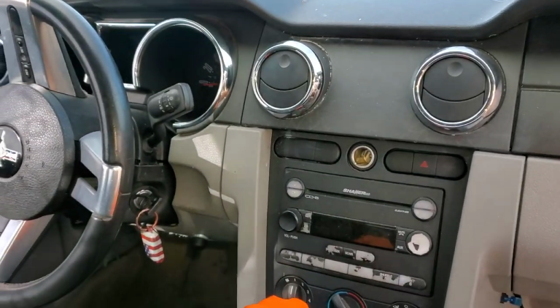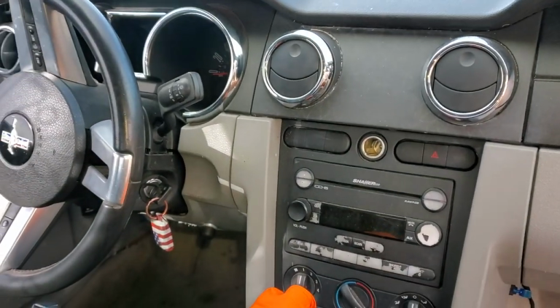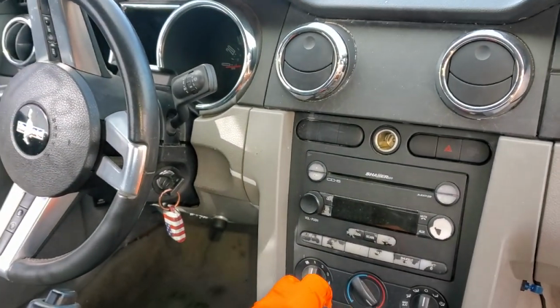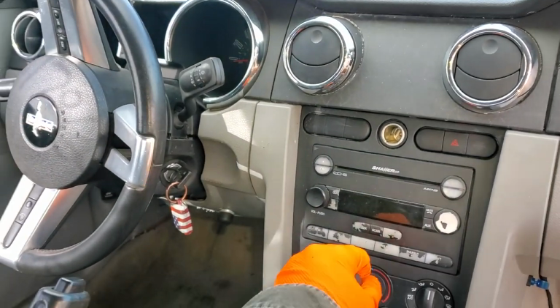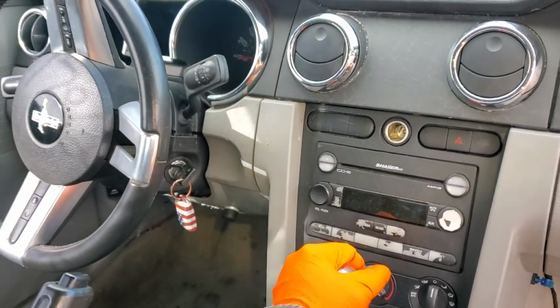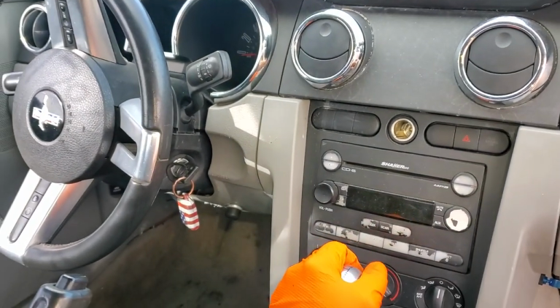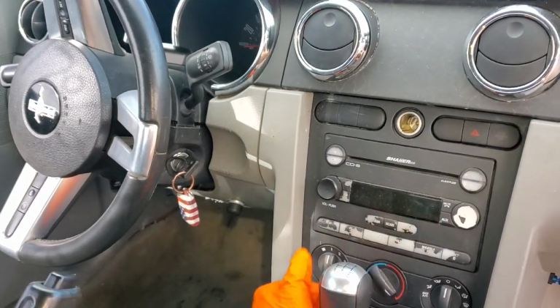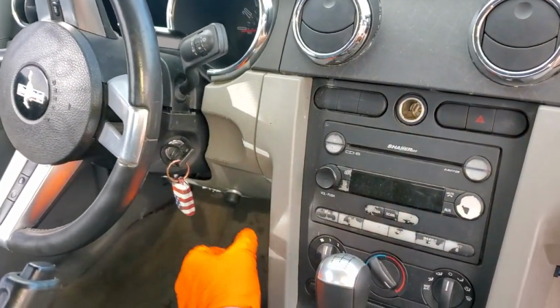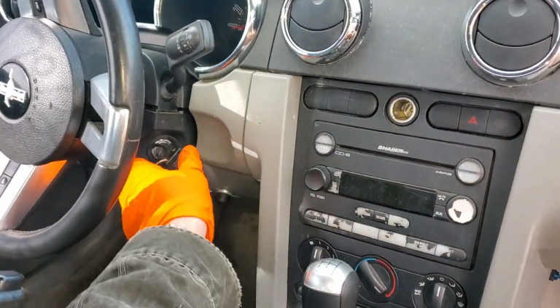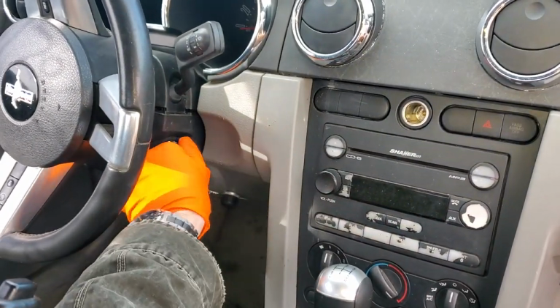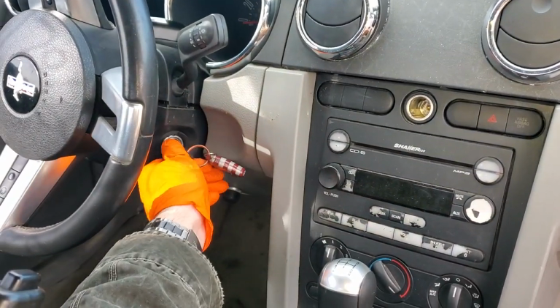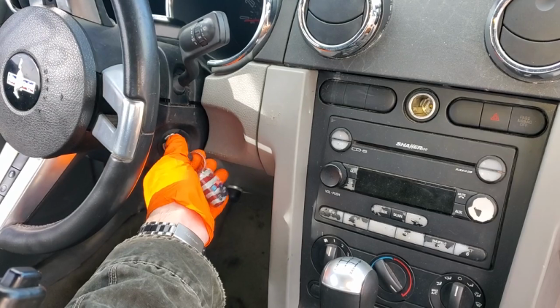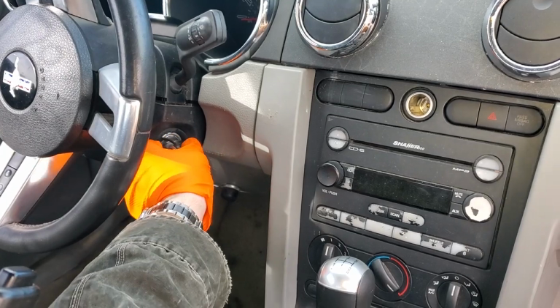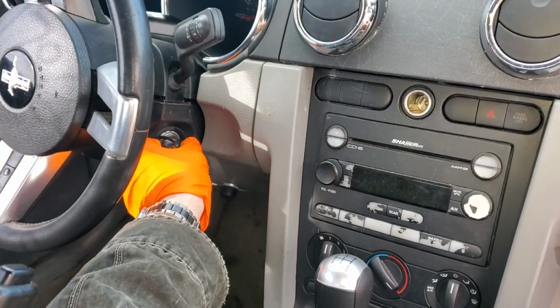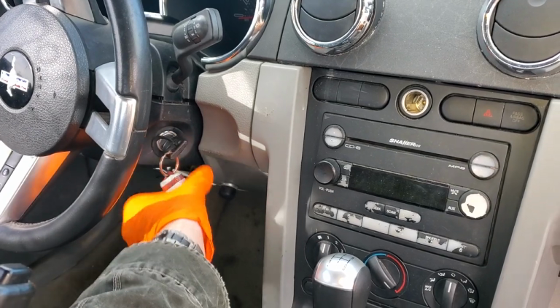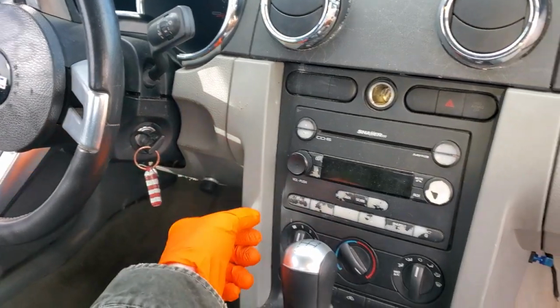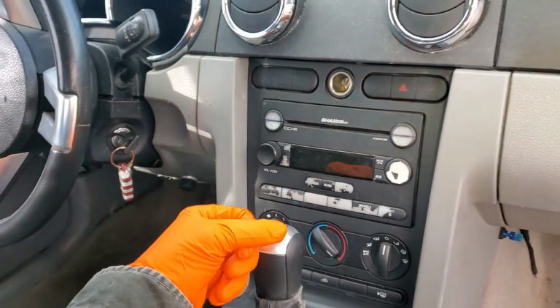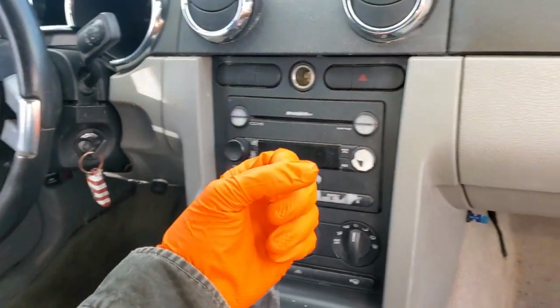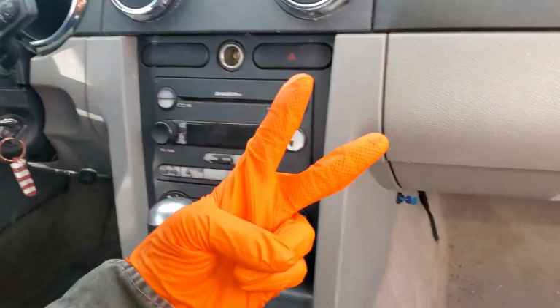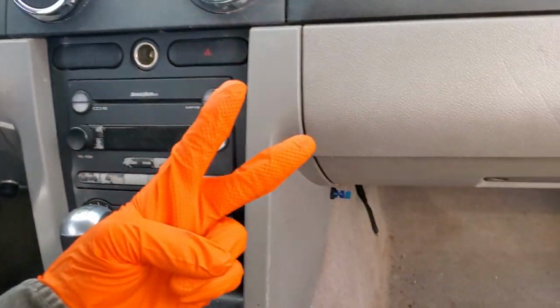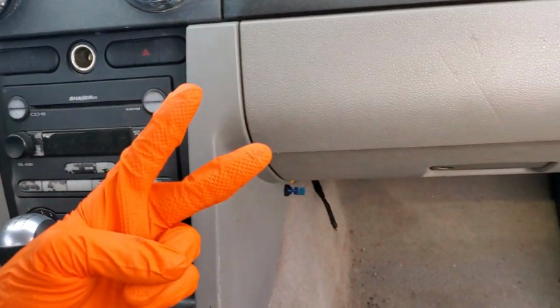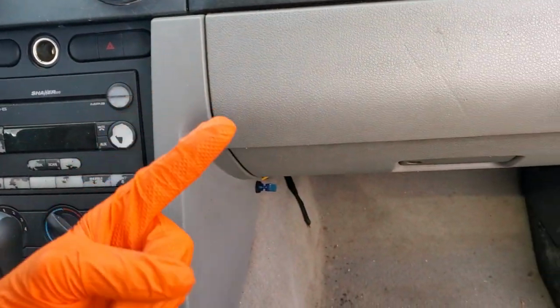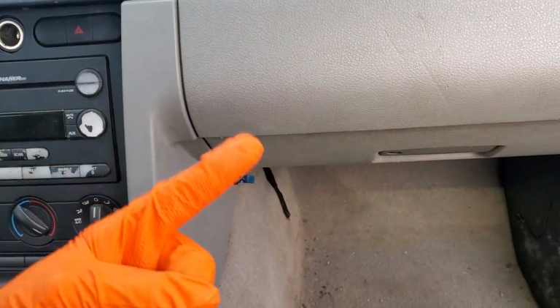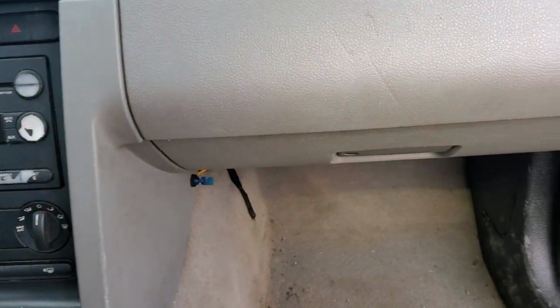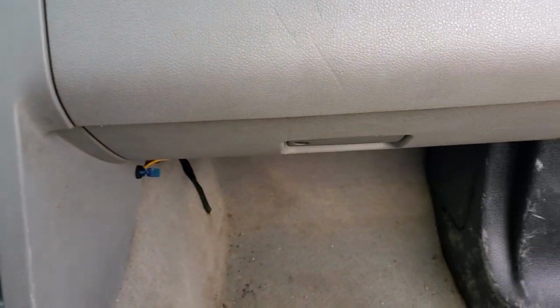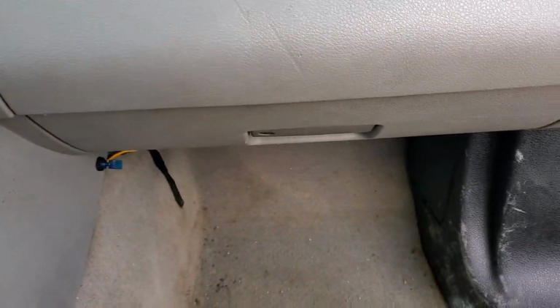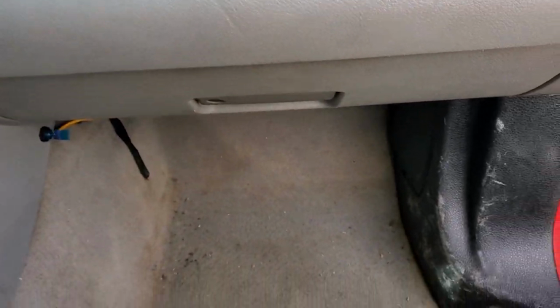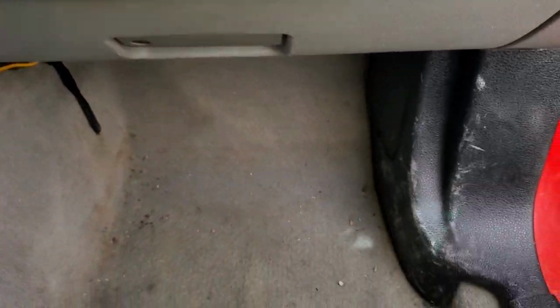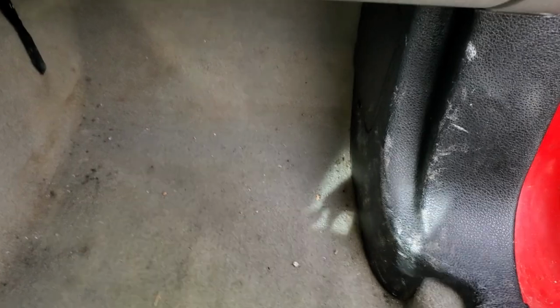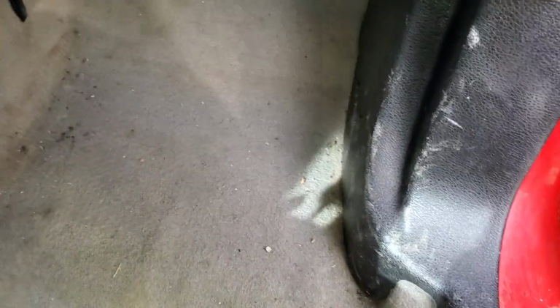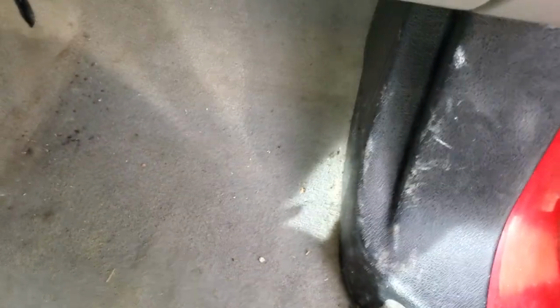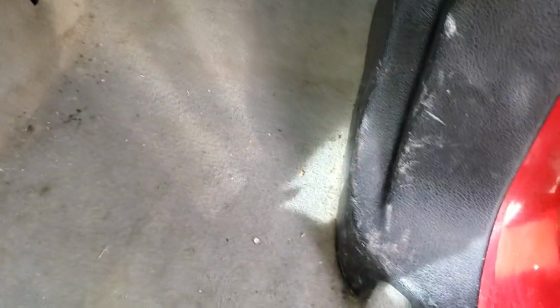I've got a 2006 Ford Mustang here and I'm going to use this car to point out the location of the two fuses and one relay for the operation of the starter.